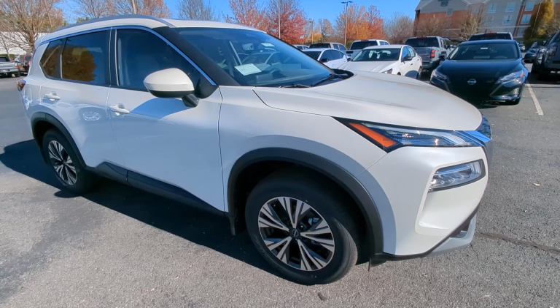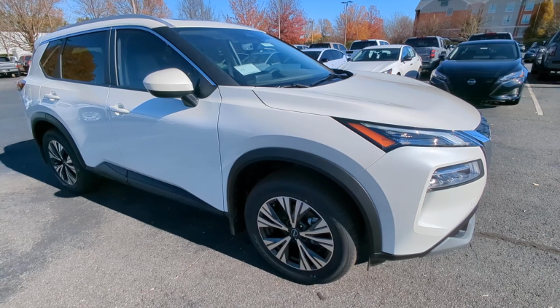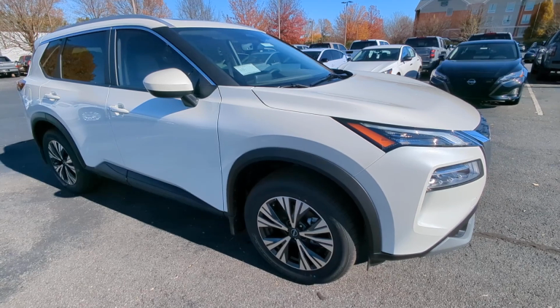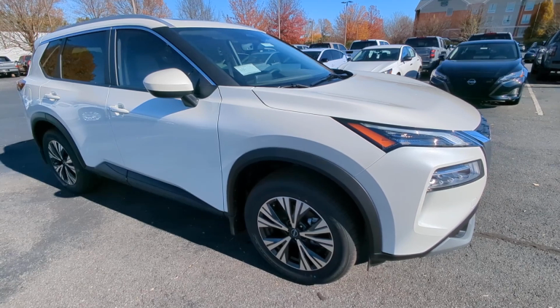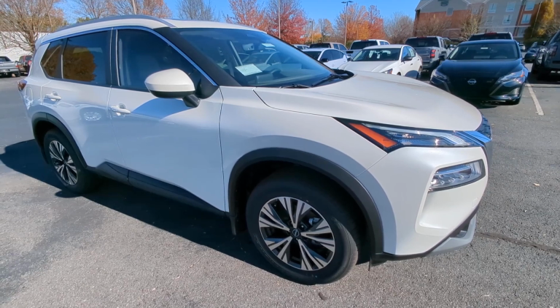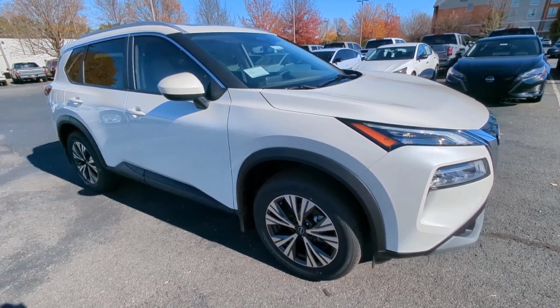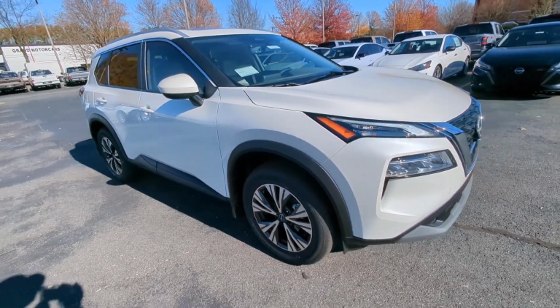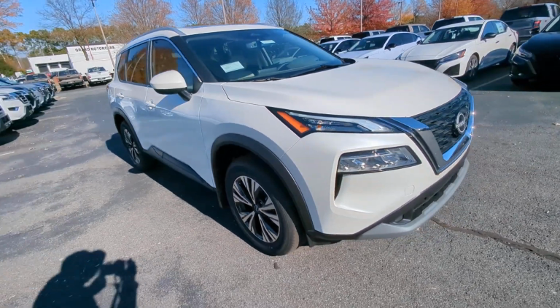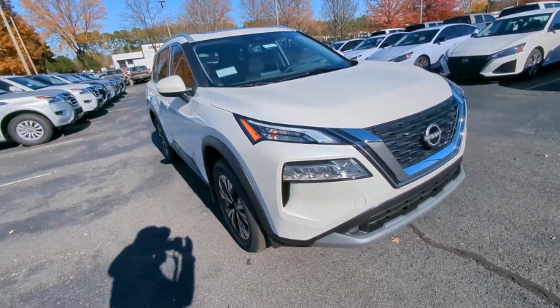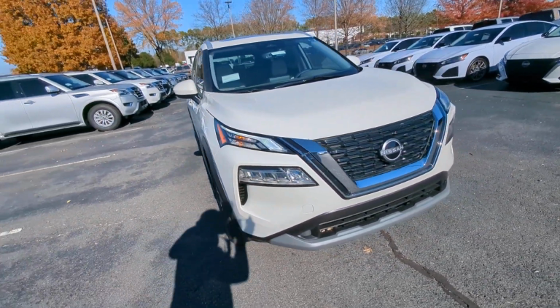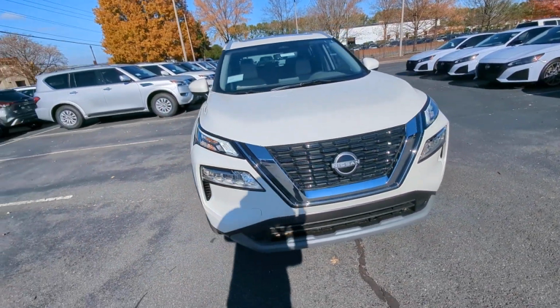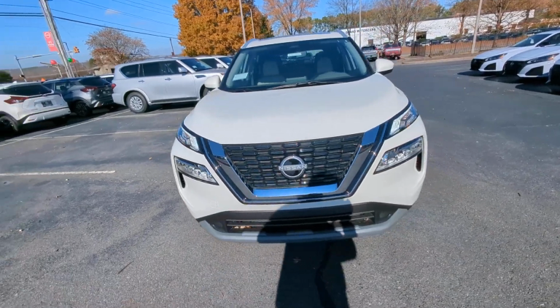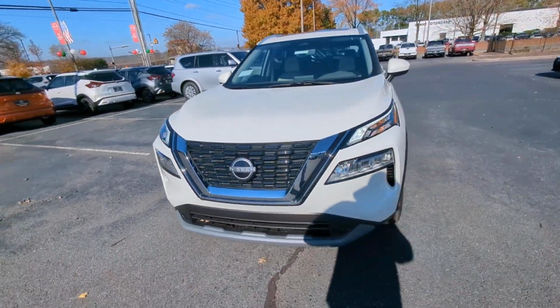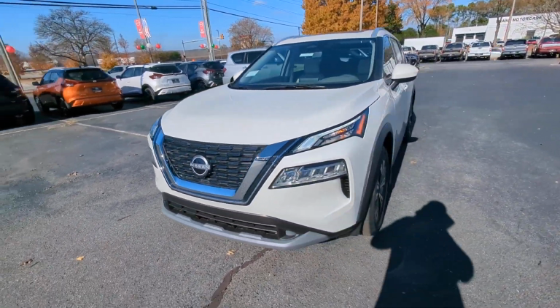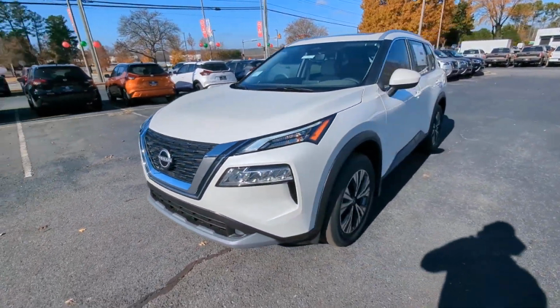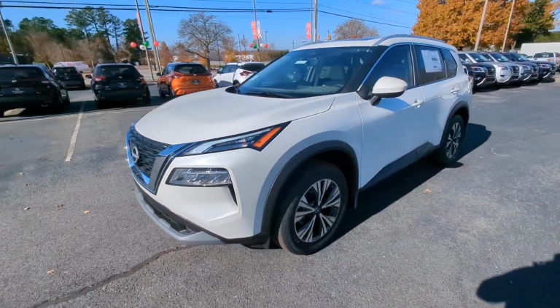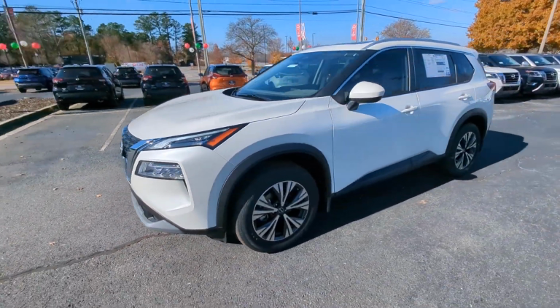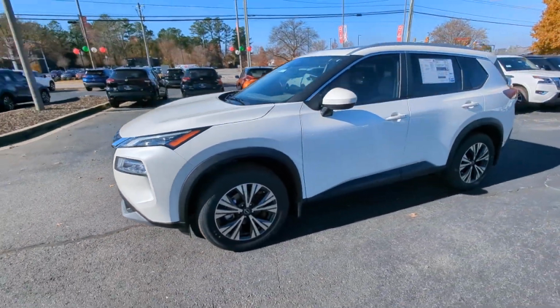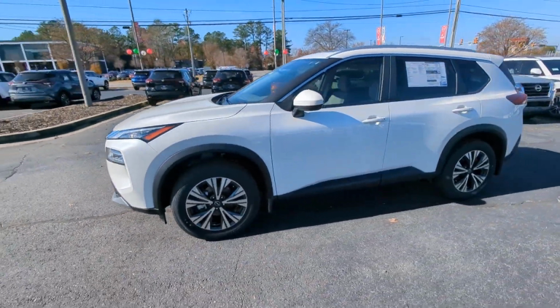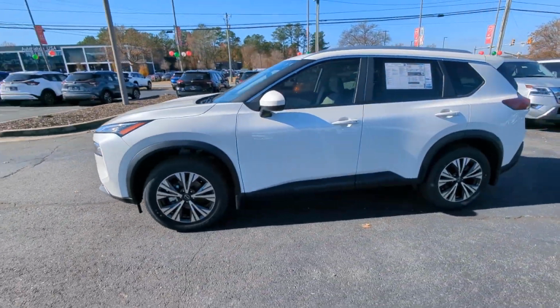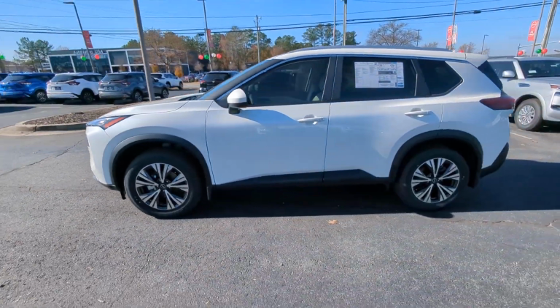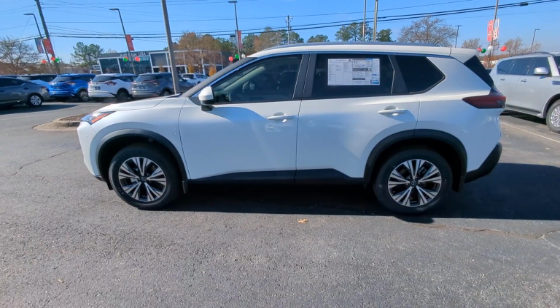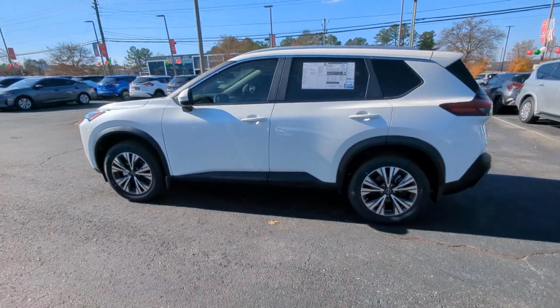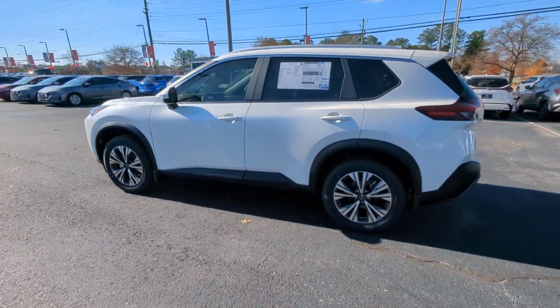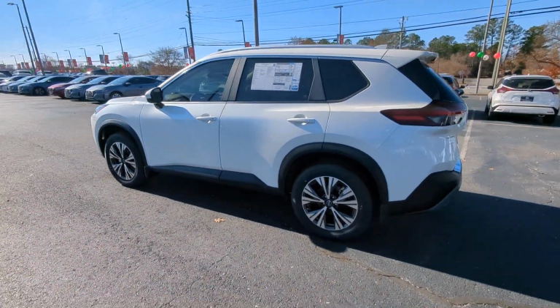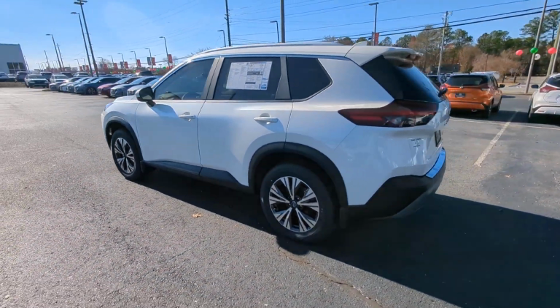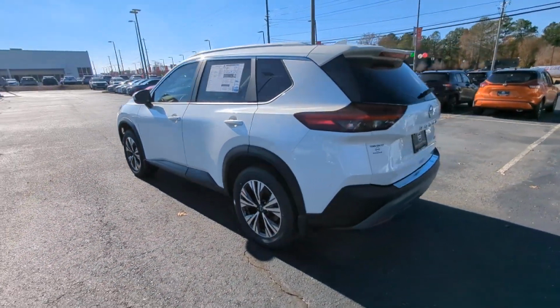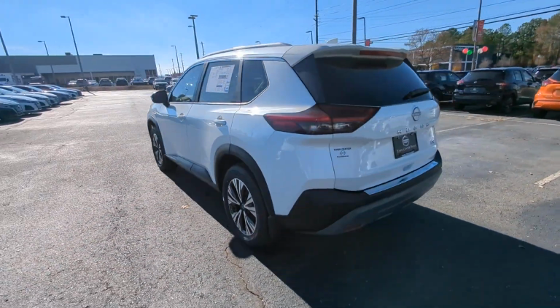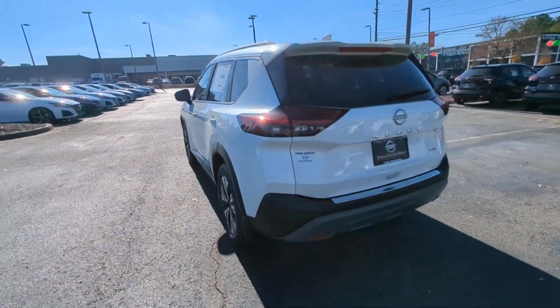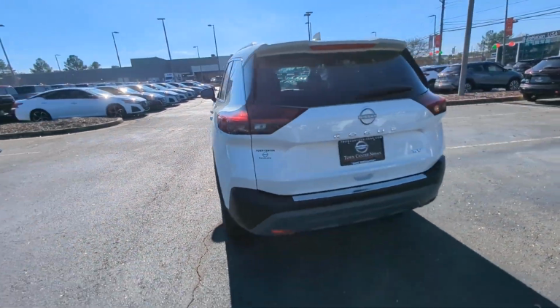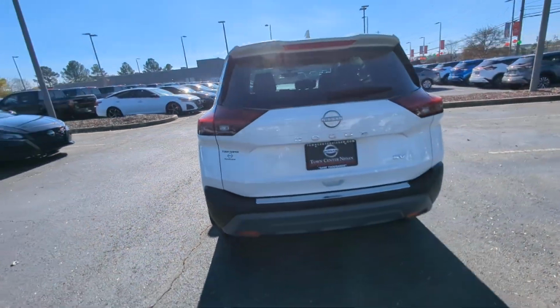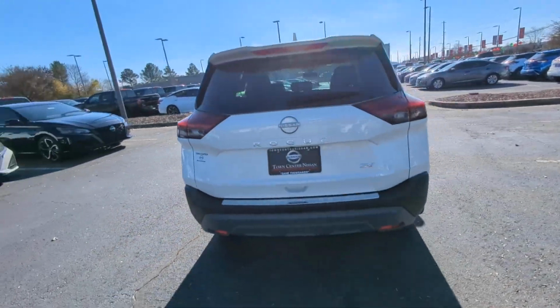Go home happy with the 2023 Nissan Rogue. Start planning your family road trips in this comfortable, well-equipped Rogue. This clever crossover offers plenty of space and thoughtful creature comforts to keep your crew relaxed and eager for adventure.